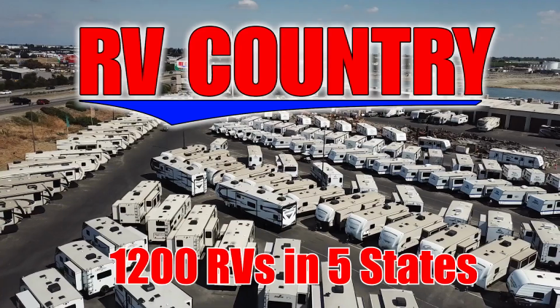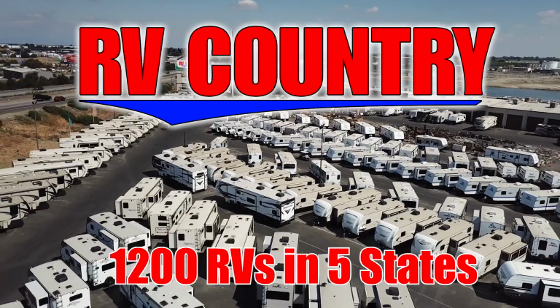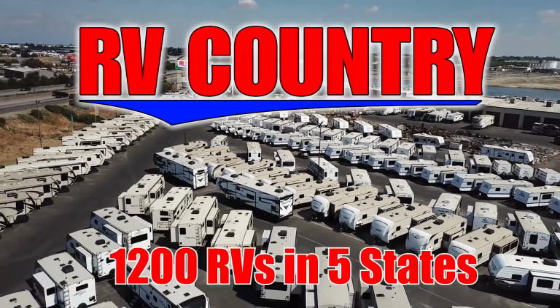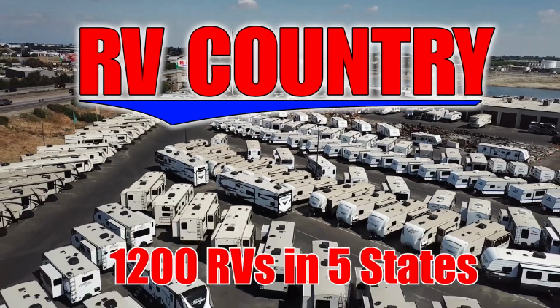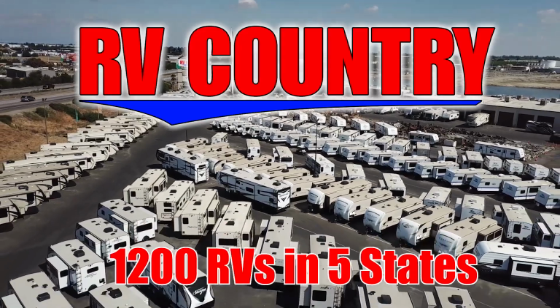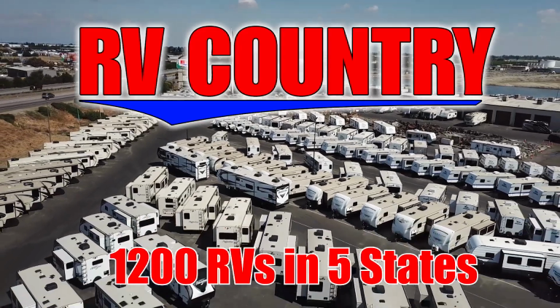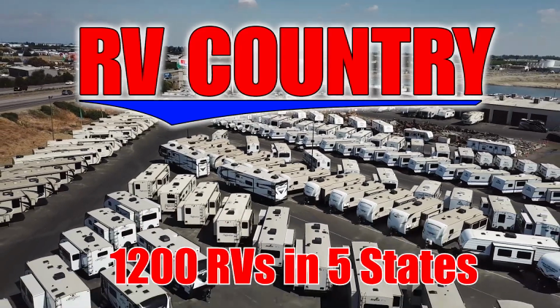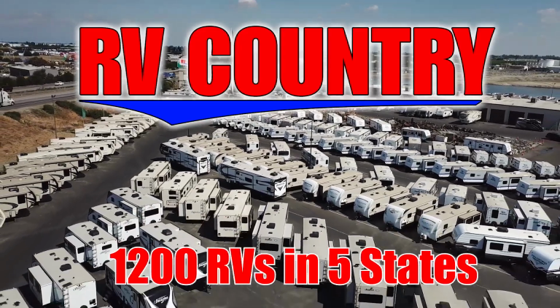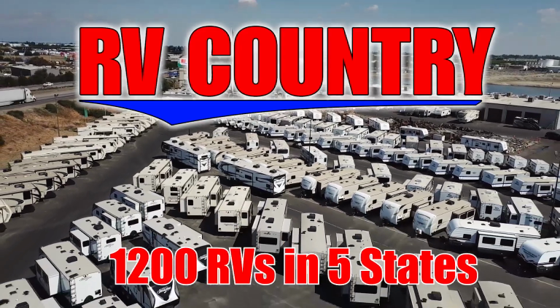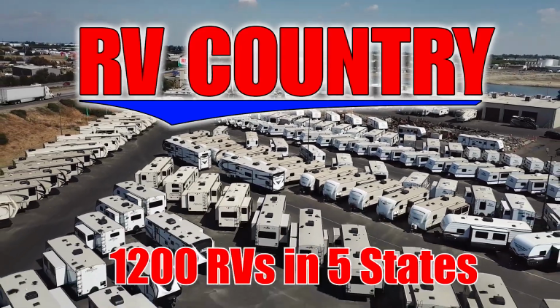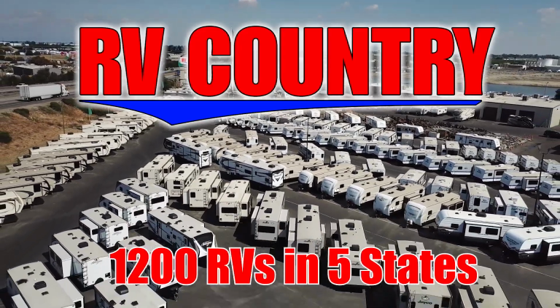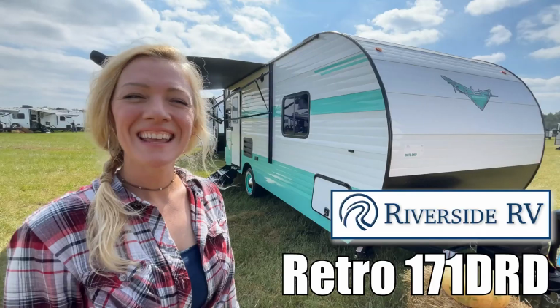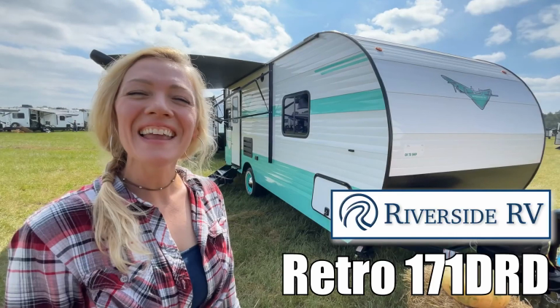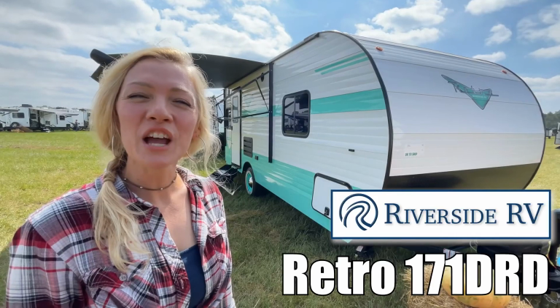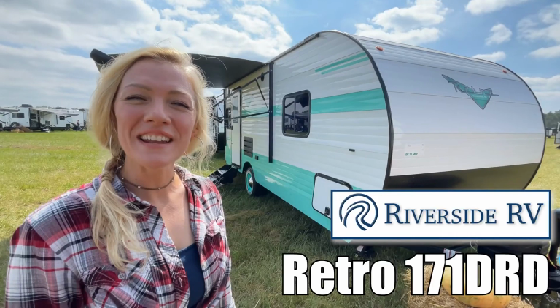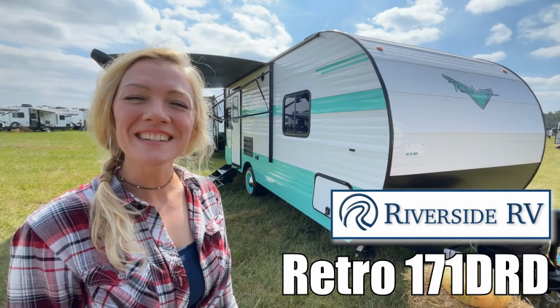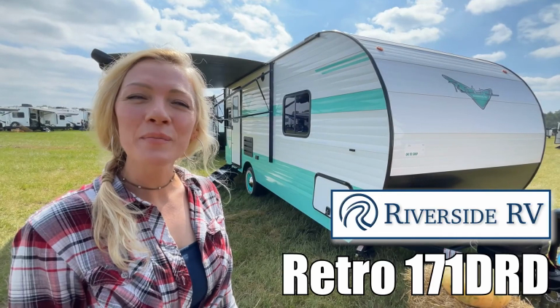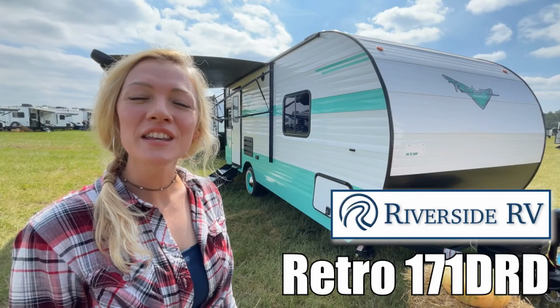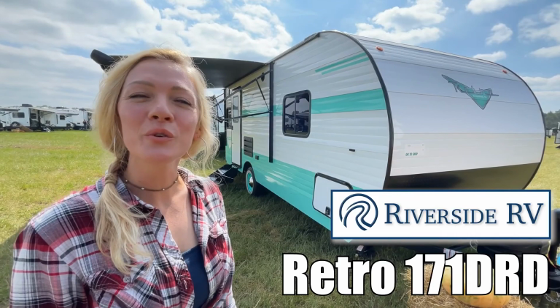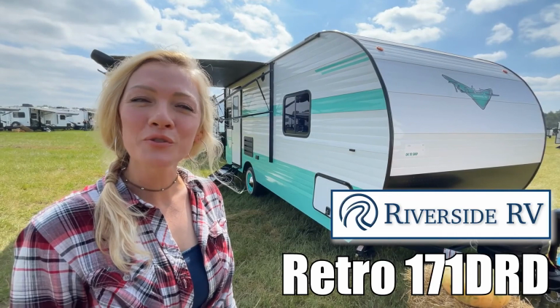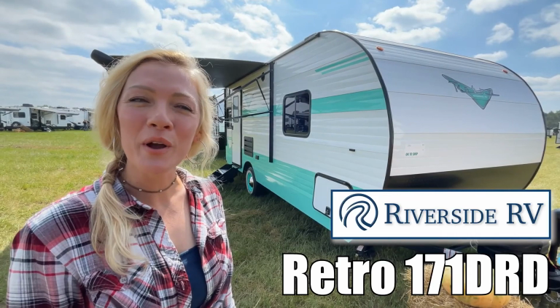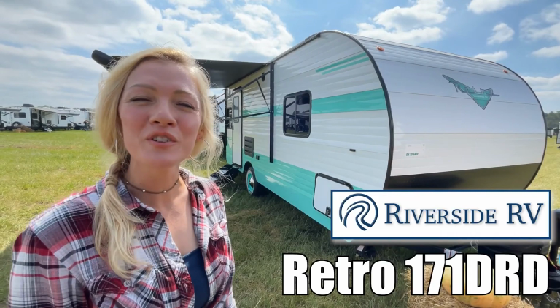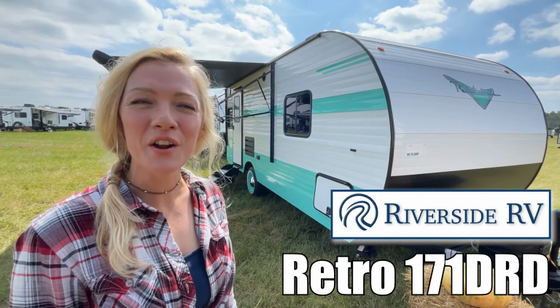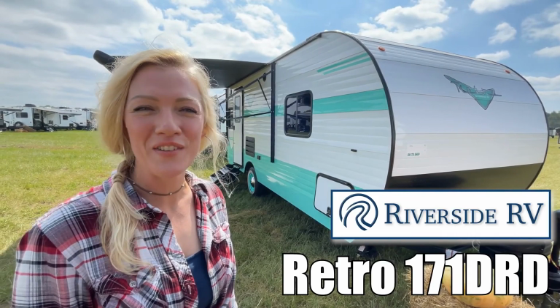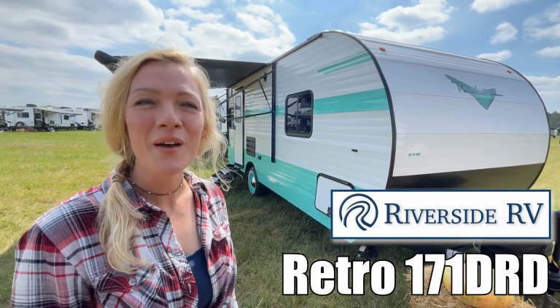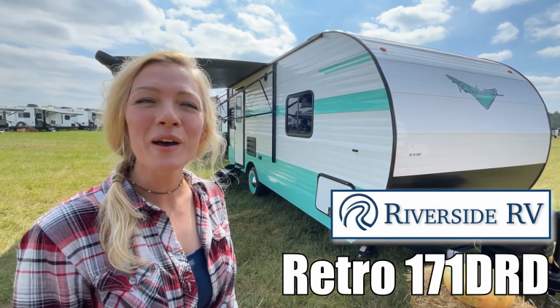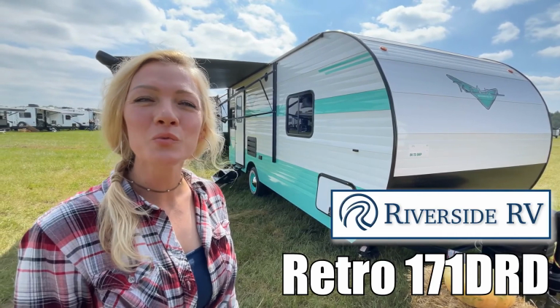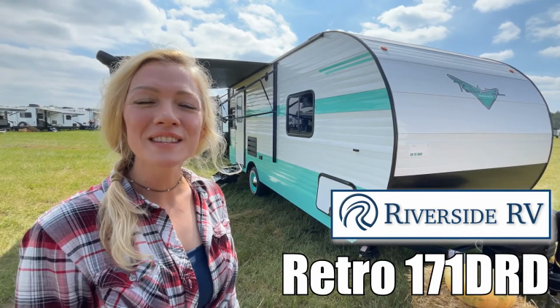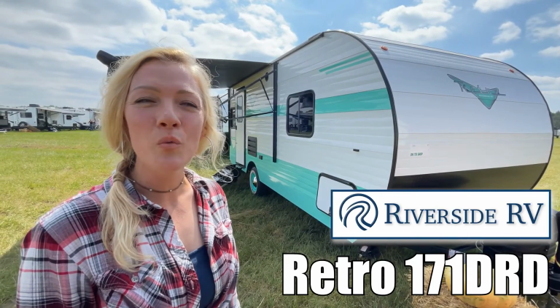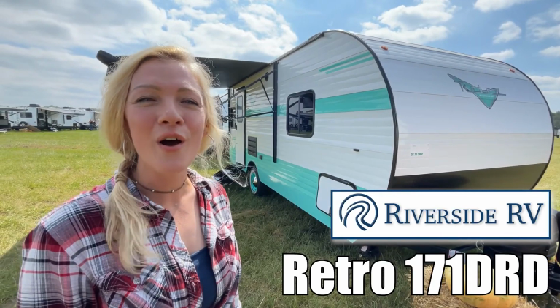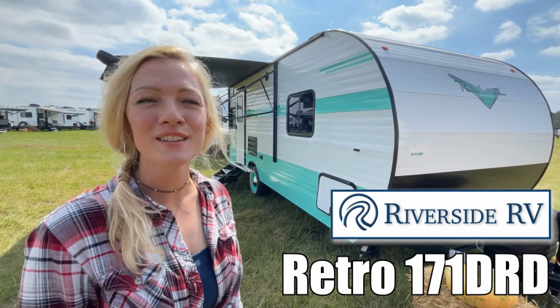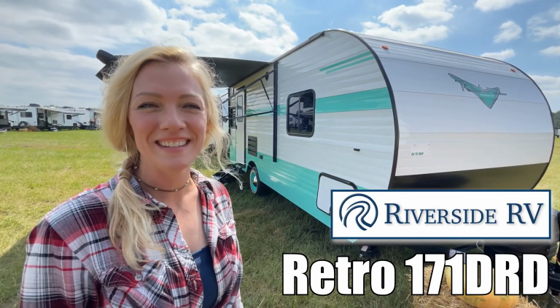Here's another great RV from RV Country. Hey guys, I'm Raina and today I'm going to take you through a Retro by Riverside RV. The model is 171D-RD.